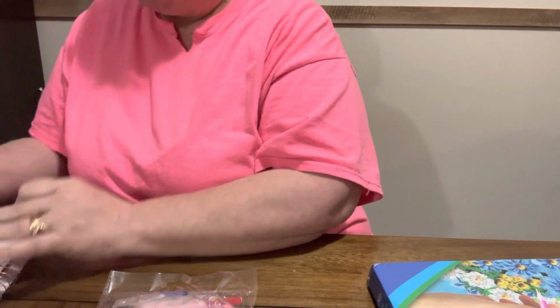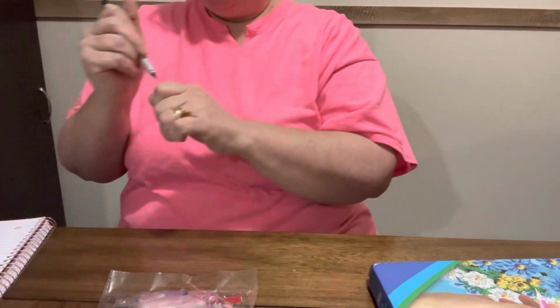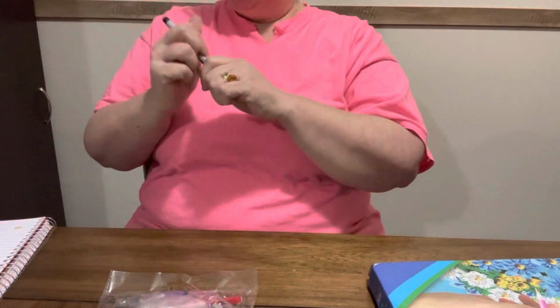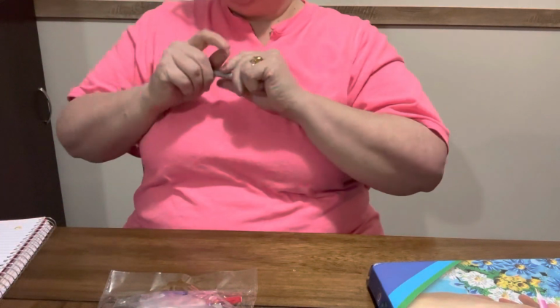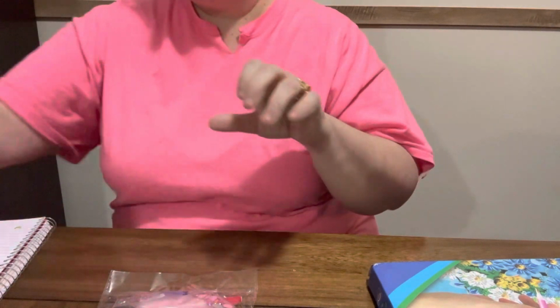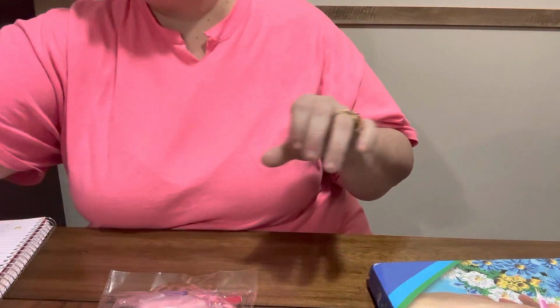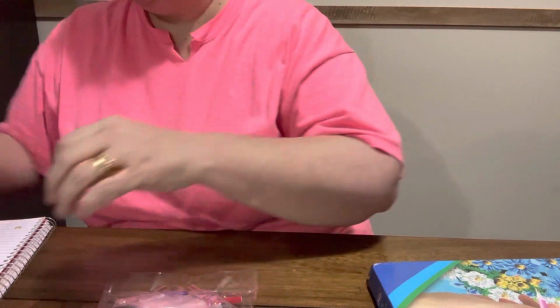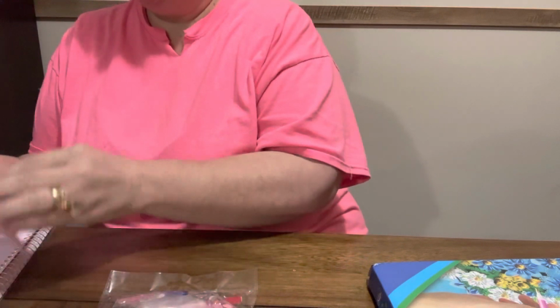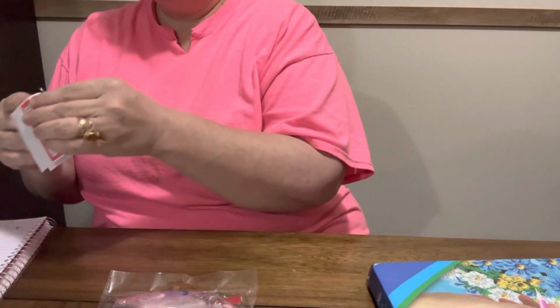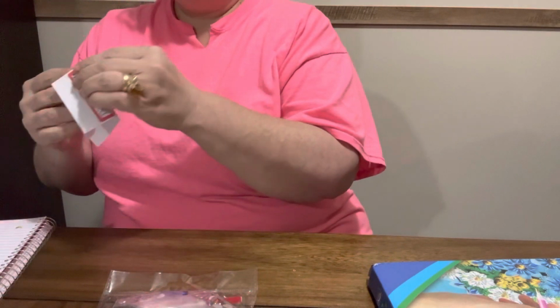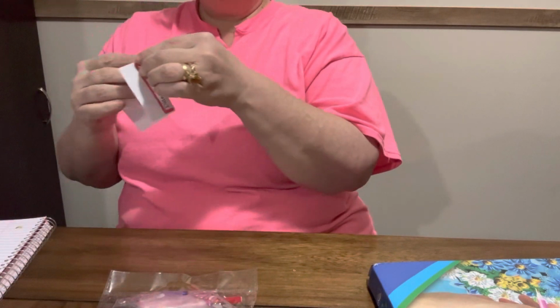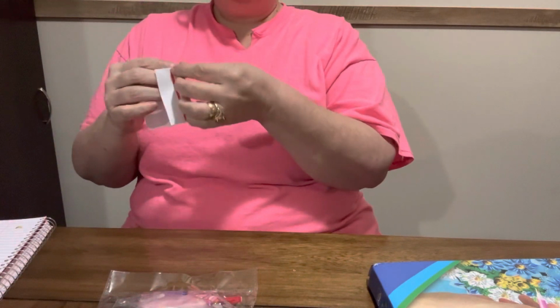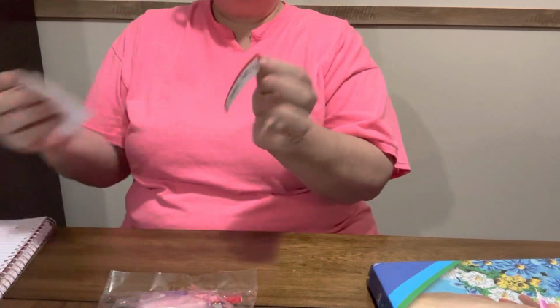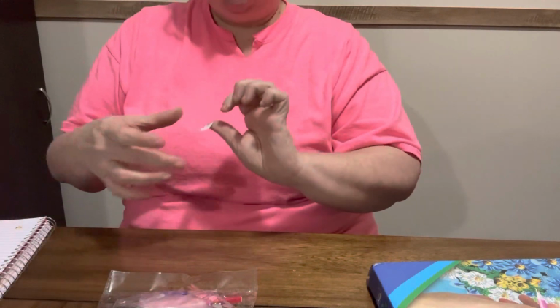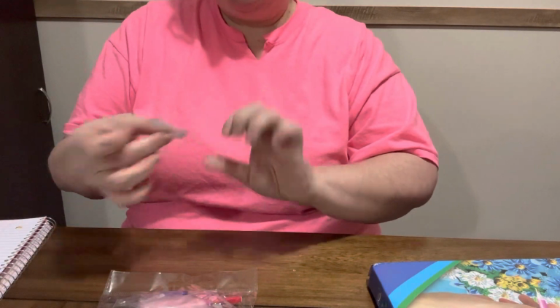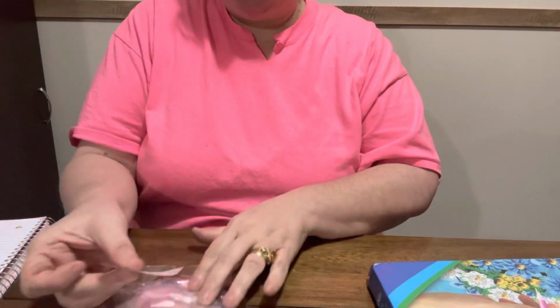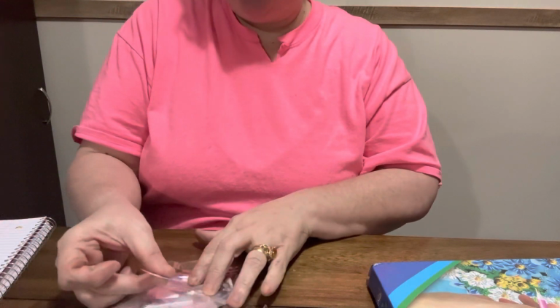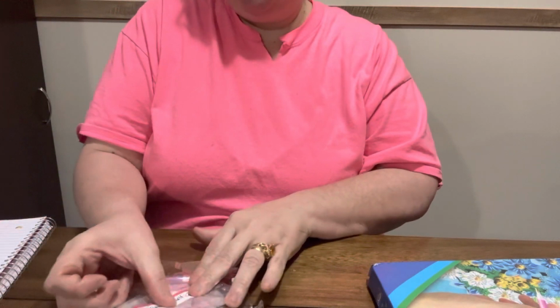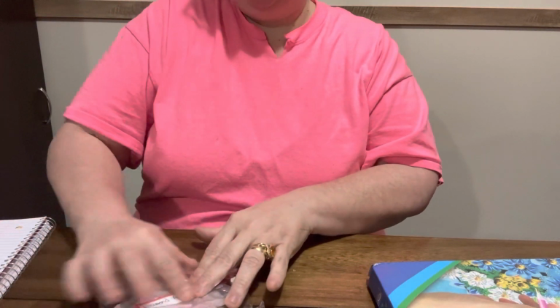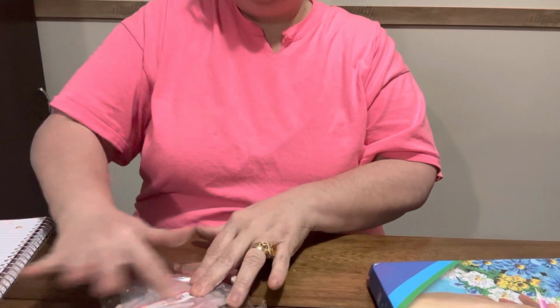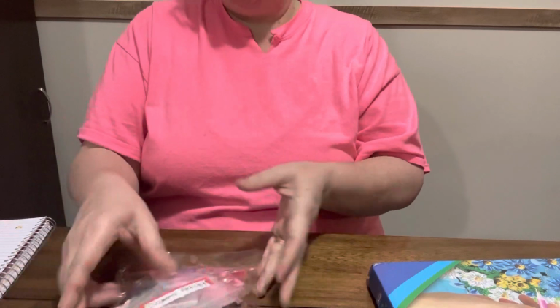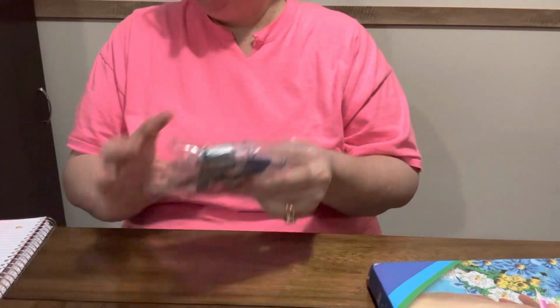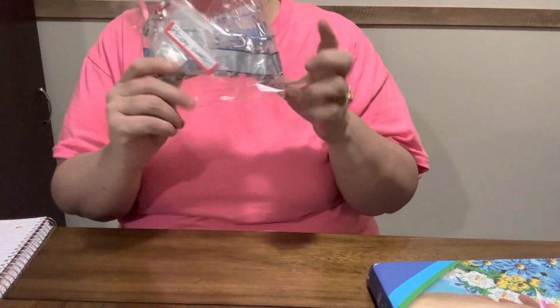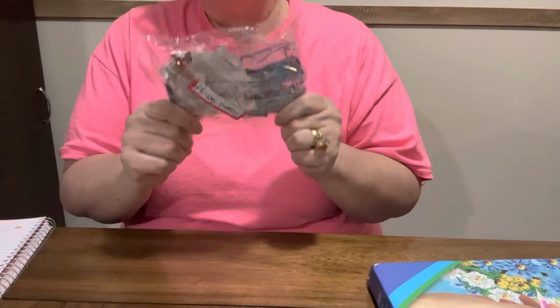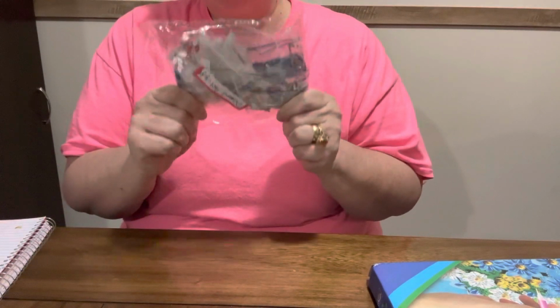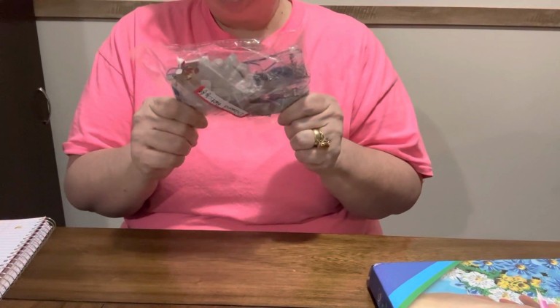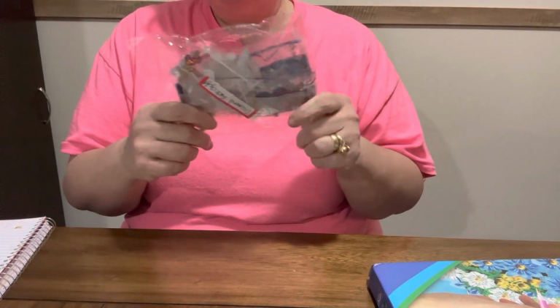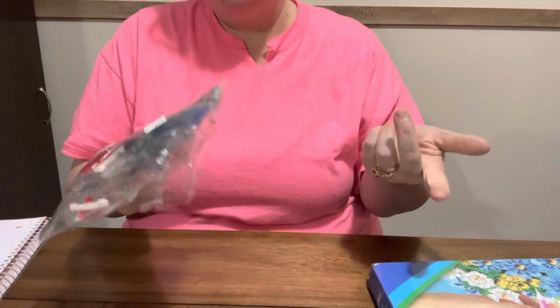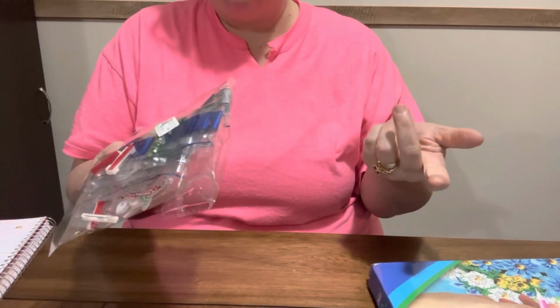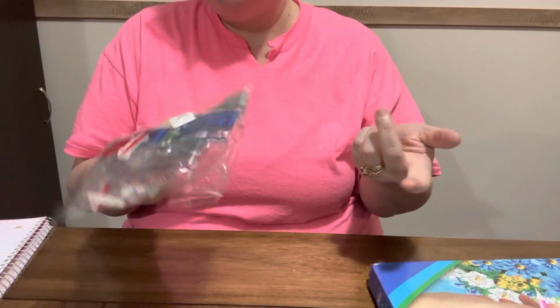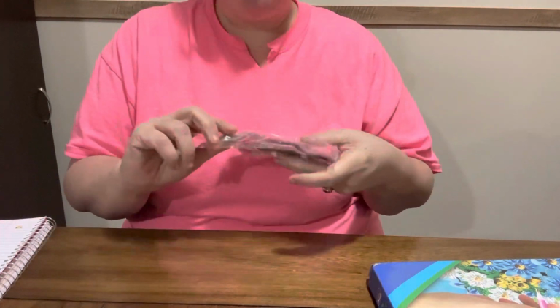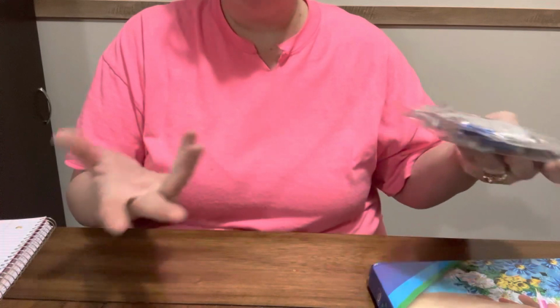It's cold here in Mississippi - it's been in the single digits here in Mississippi so it's been cold. And y'all, these were $5.99, which I don't think is a bad price for five of them plus the pins and stuff.